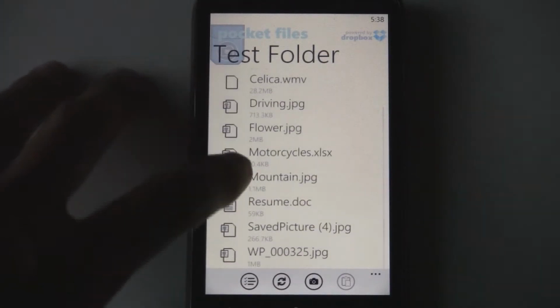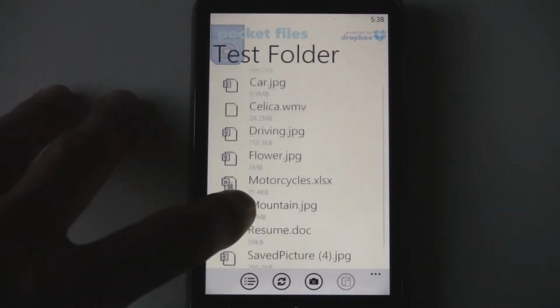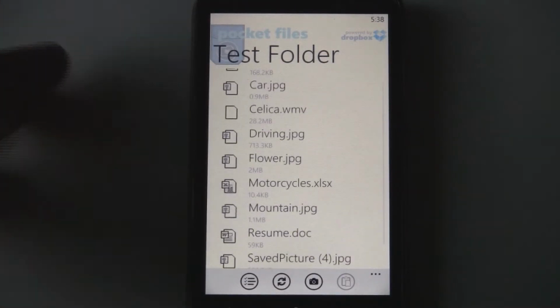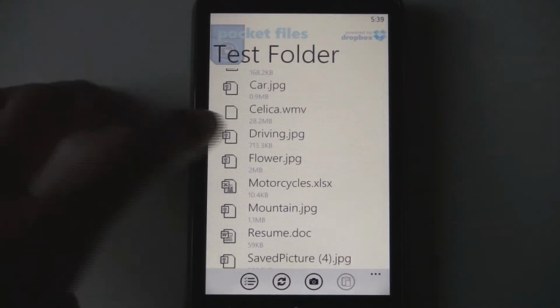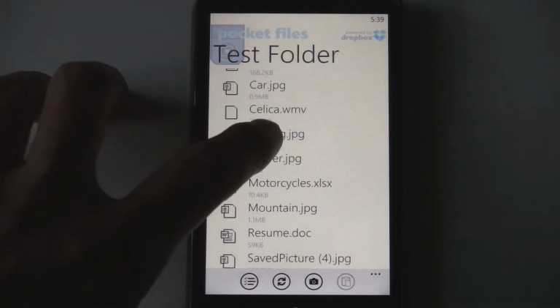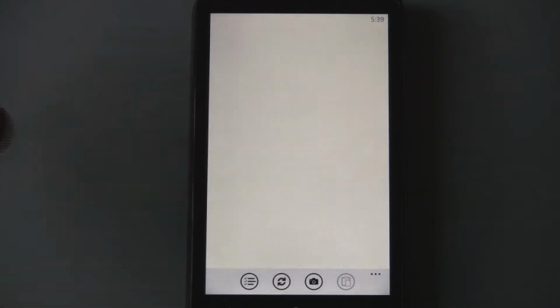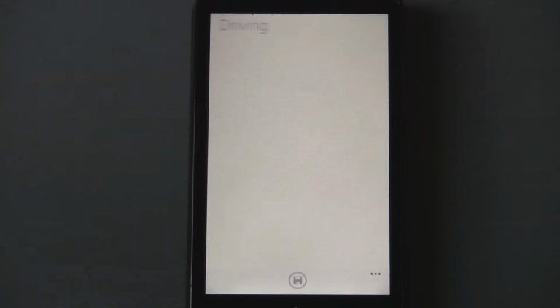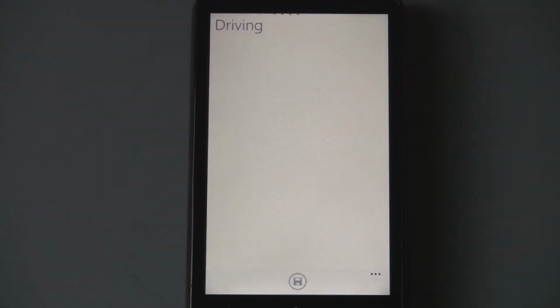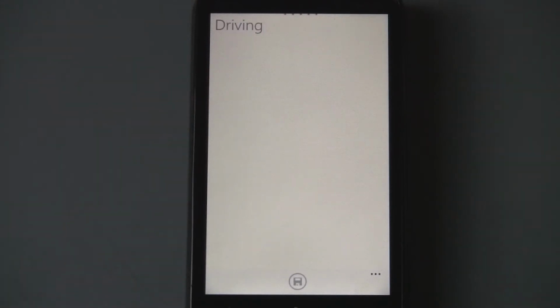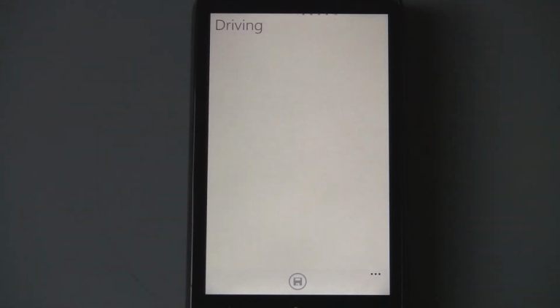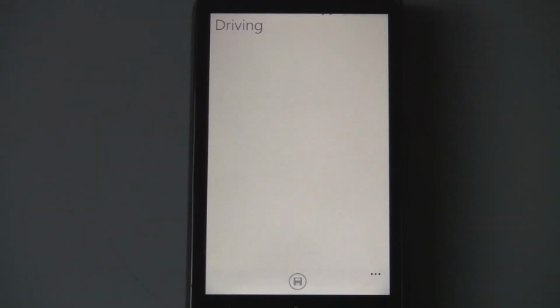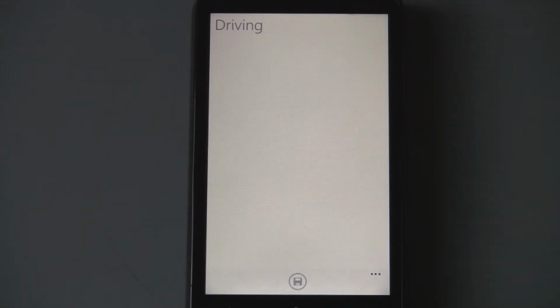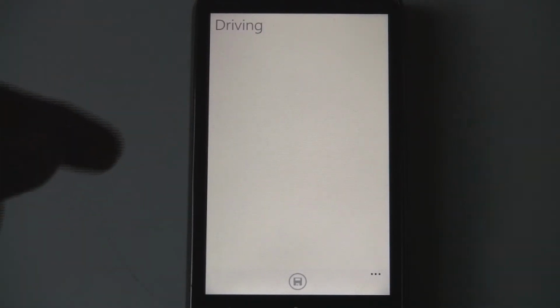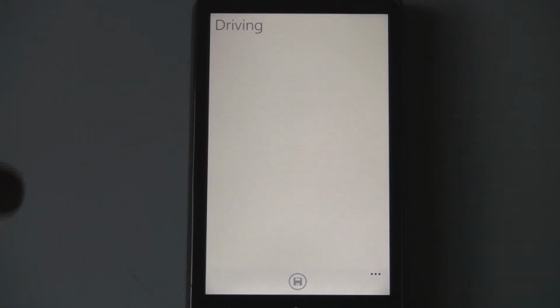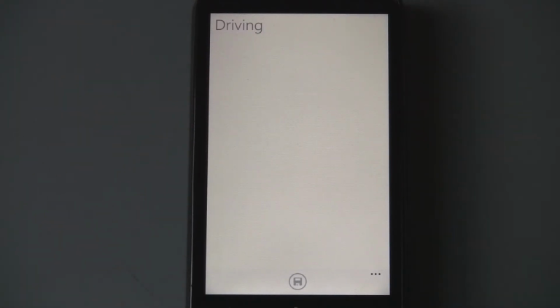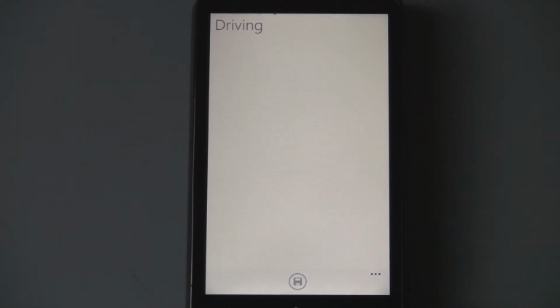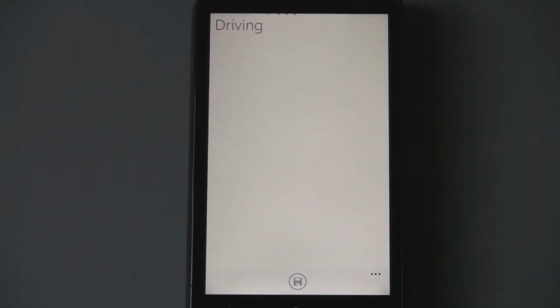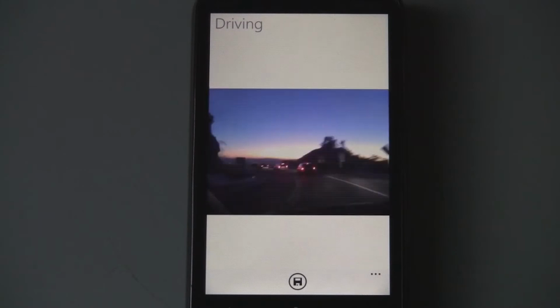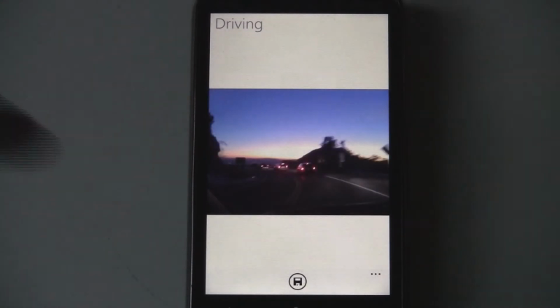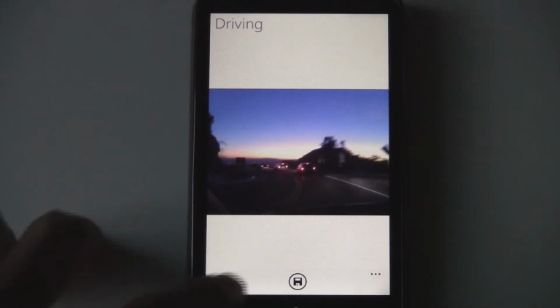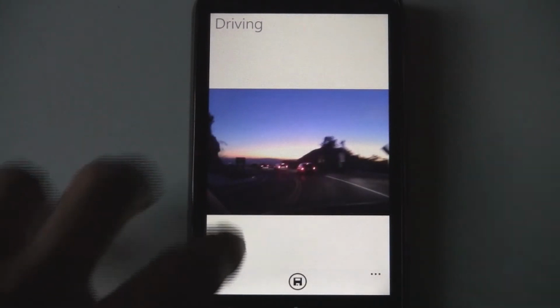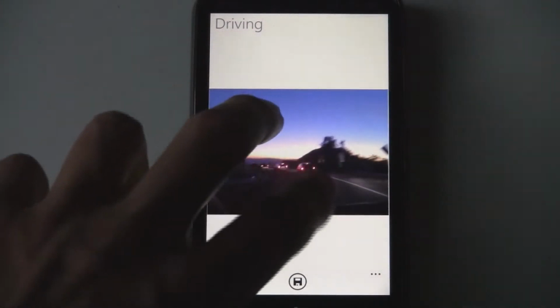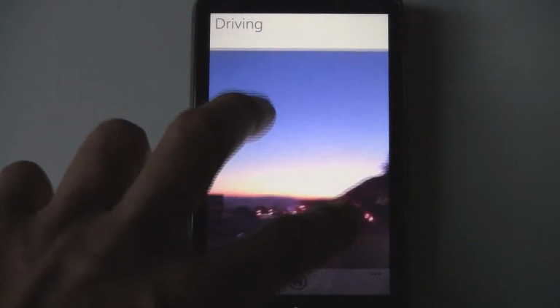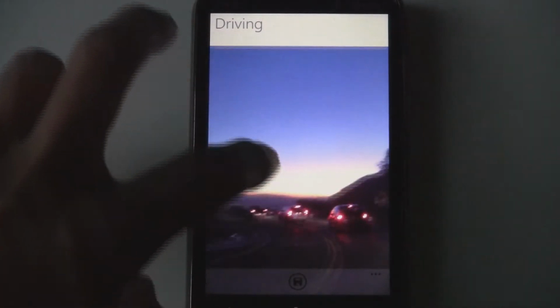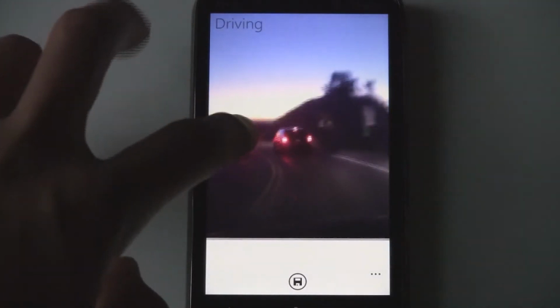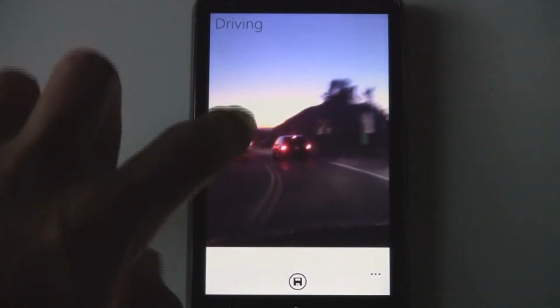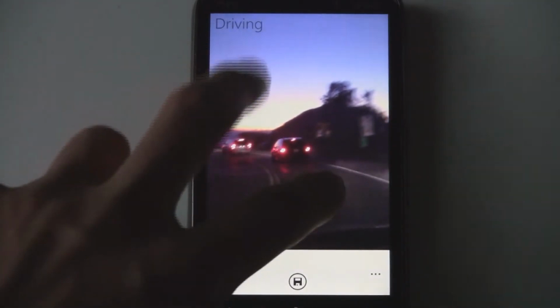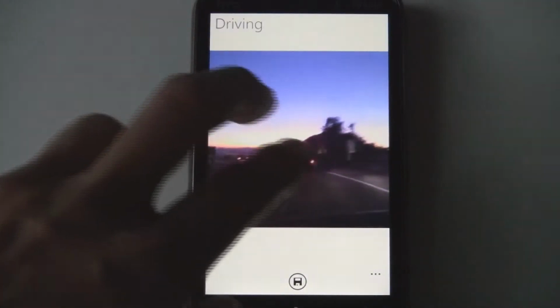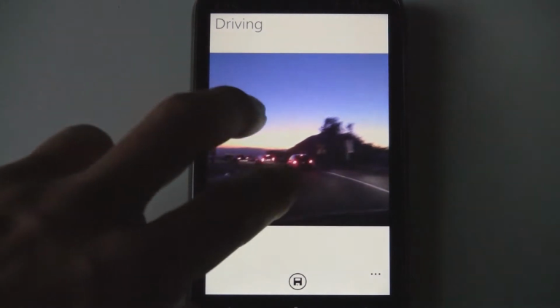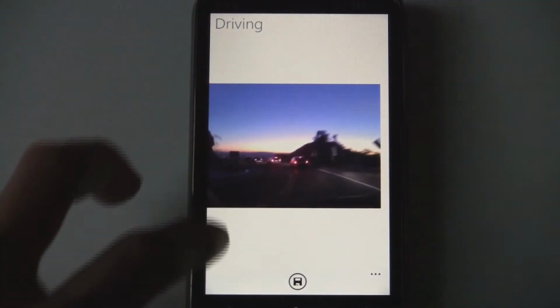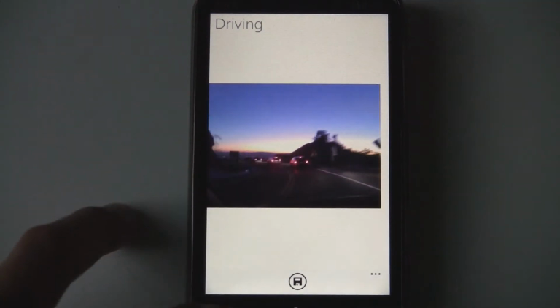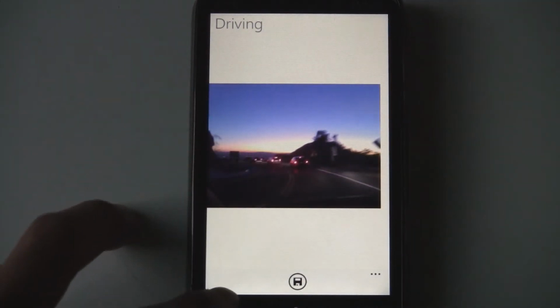You can open up pictures and documents and everything like that. The pictures actually open up in a little picture viewer, and then you have the option to save the picture. You can zoom in on it and pan around on it, which is really nice.